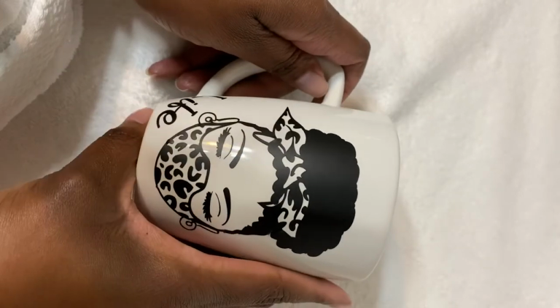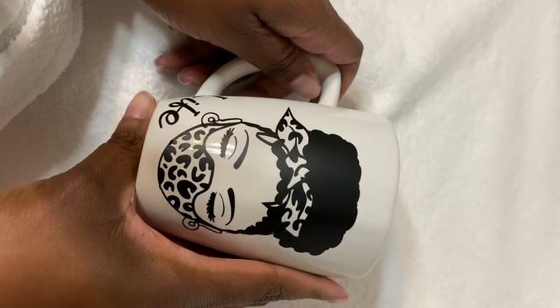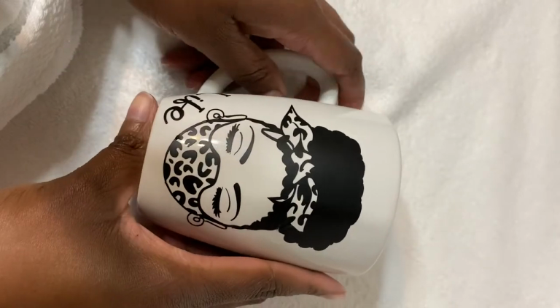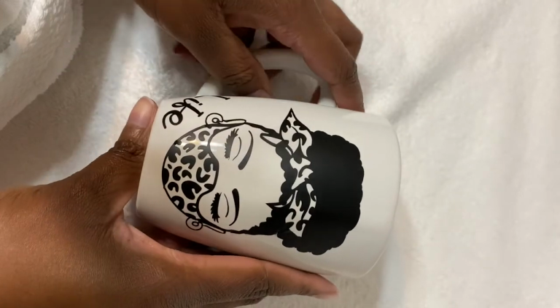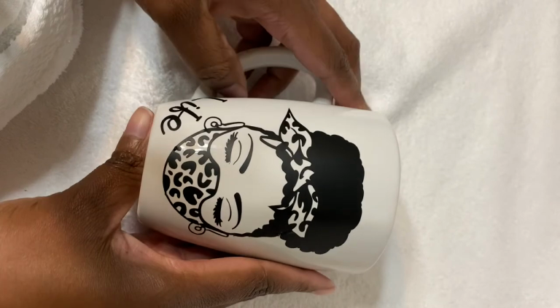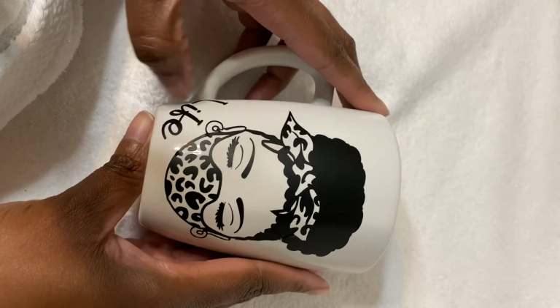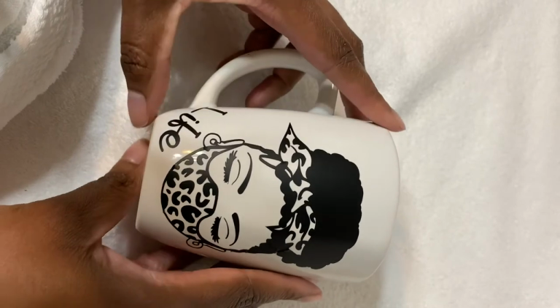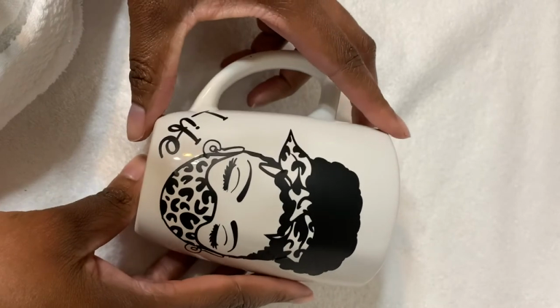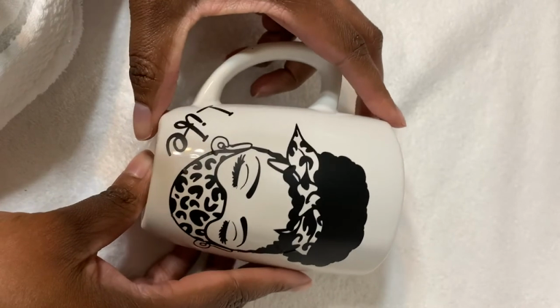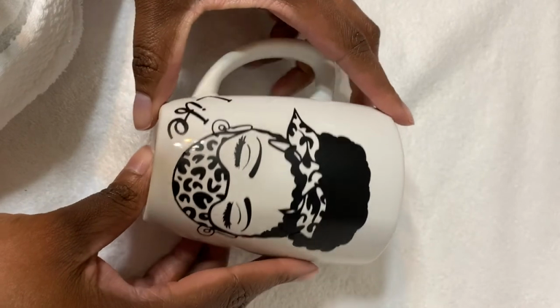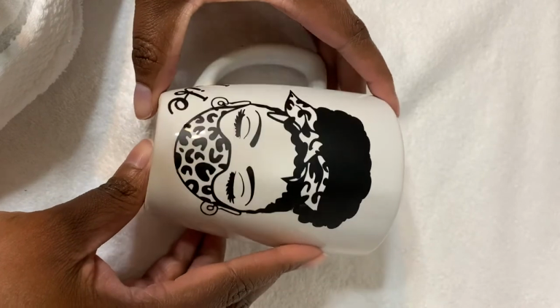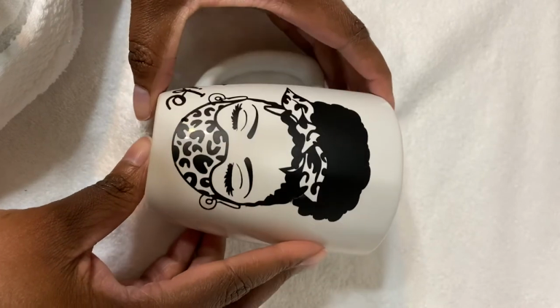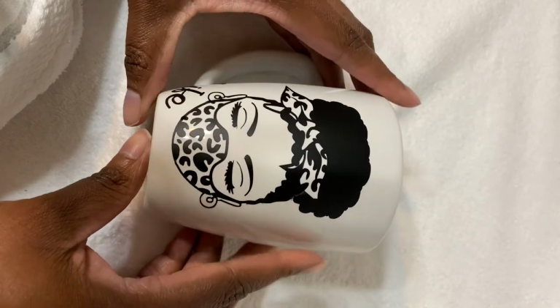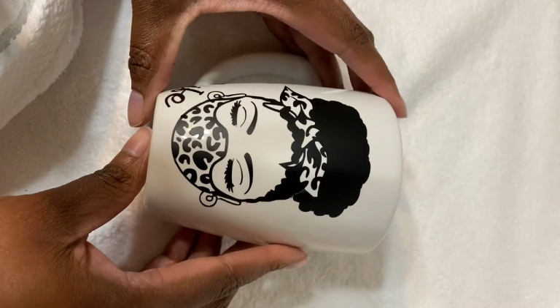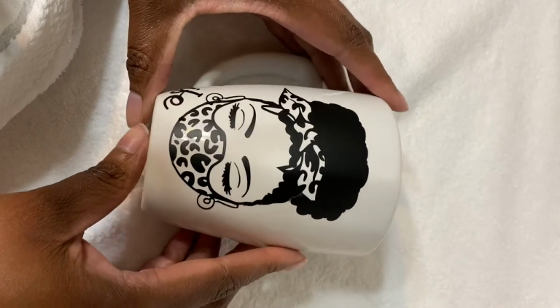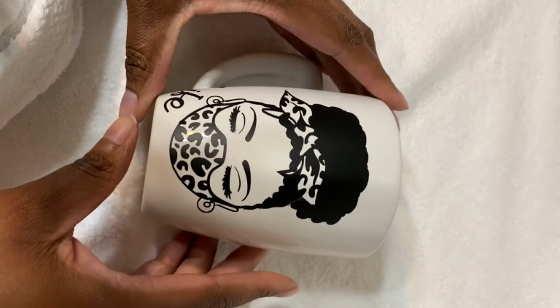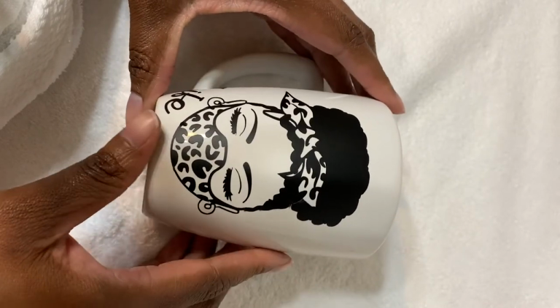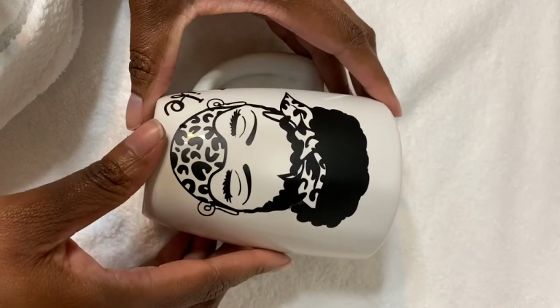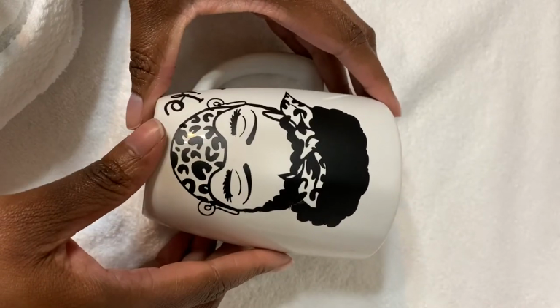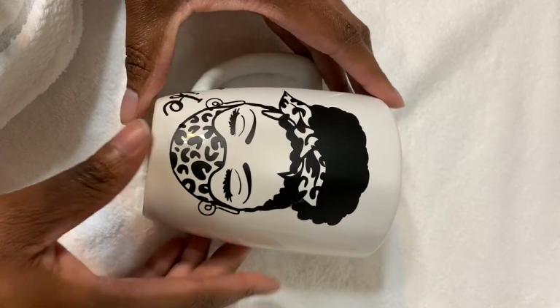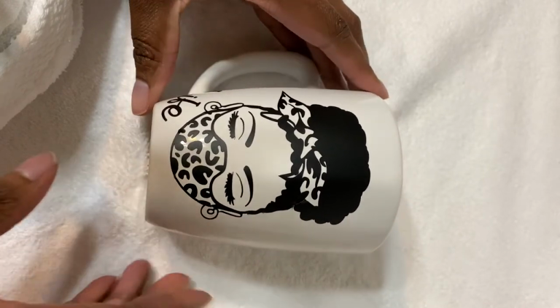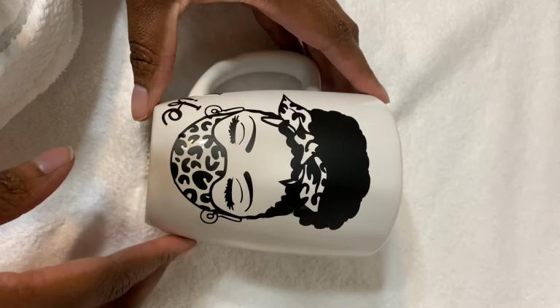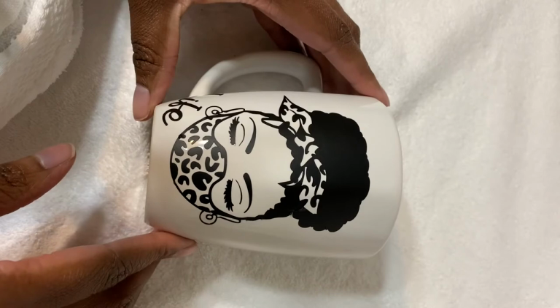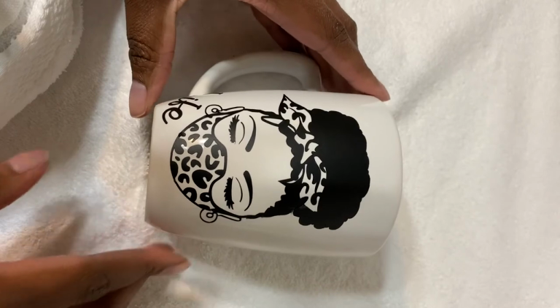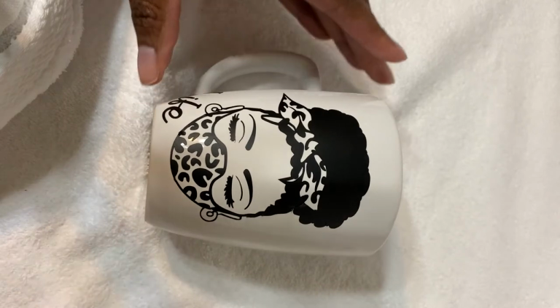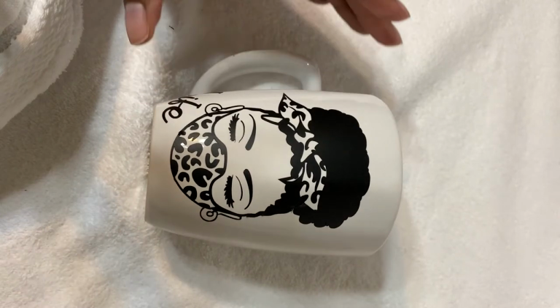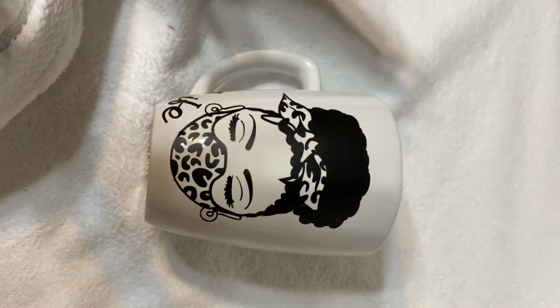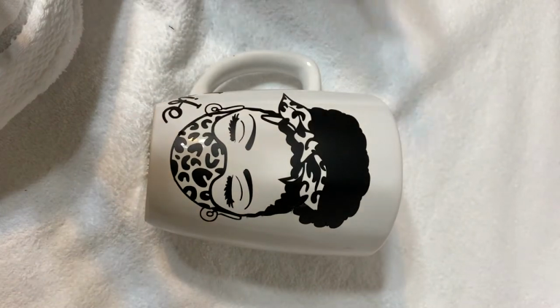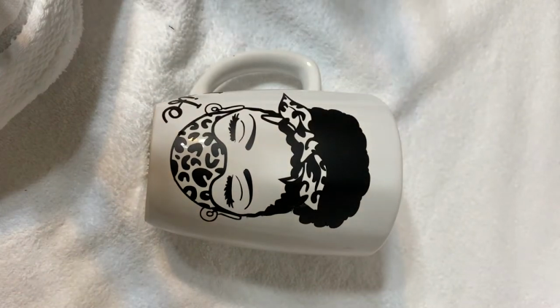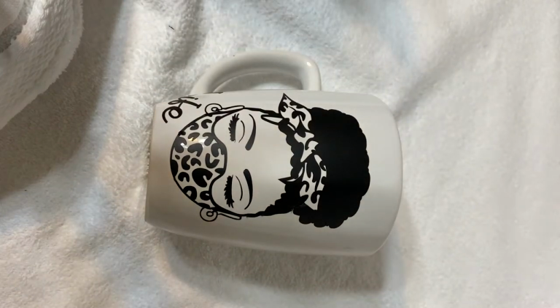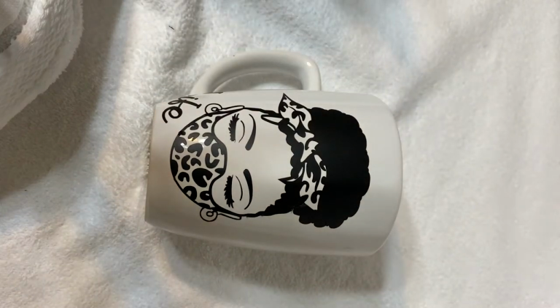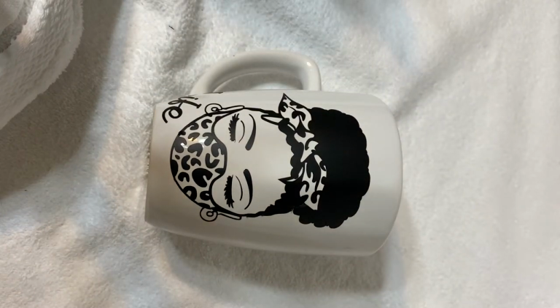But as you can see, placing it on wasn't quite perfect. But that's okay because this is for me, for my enjoyment.